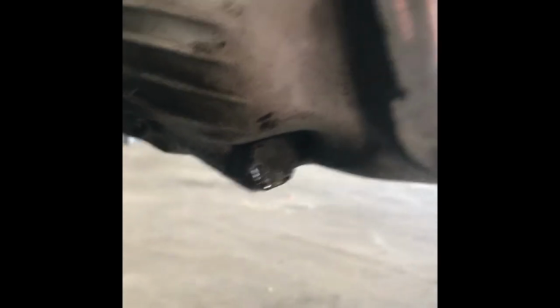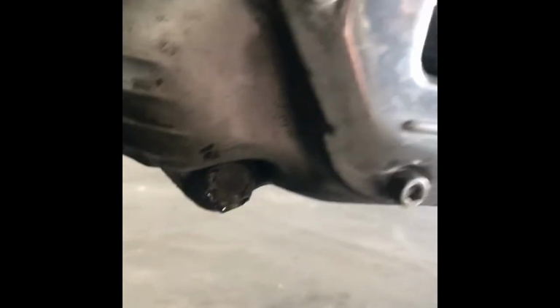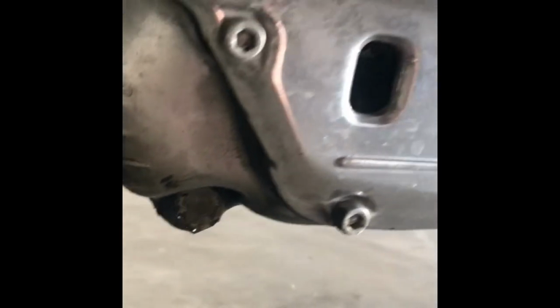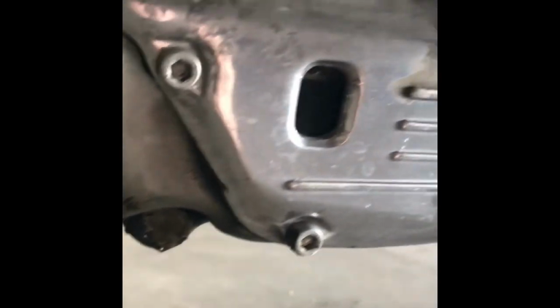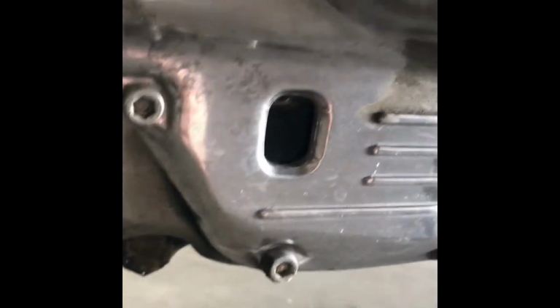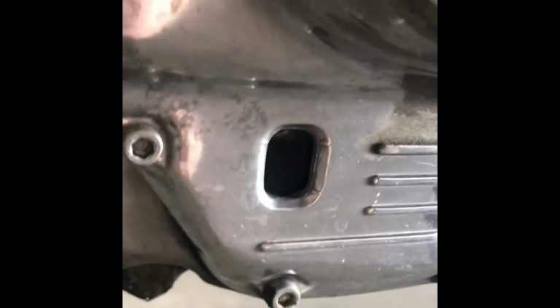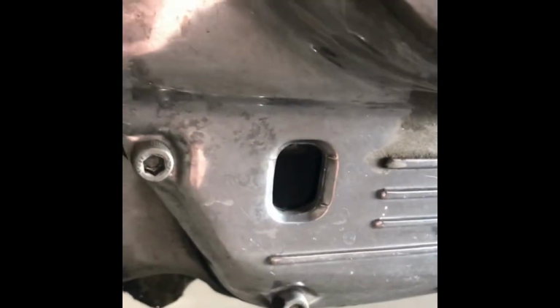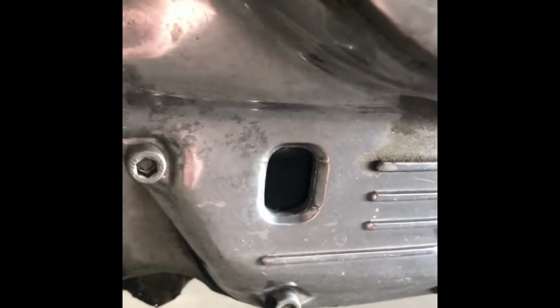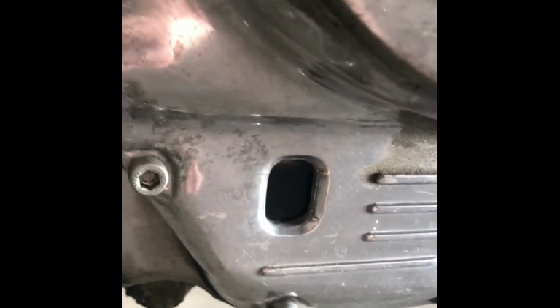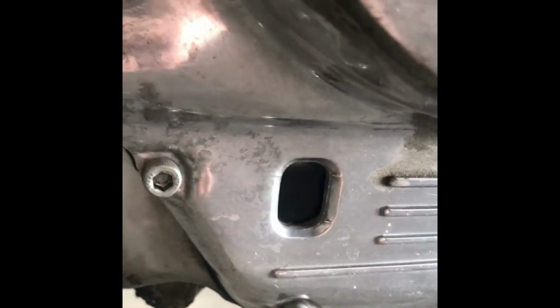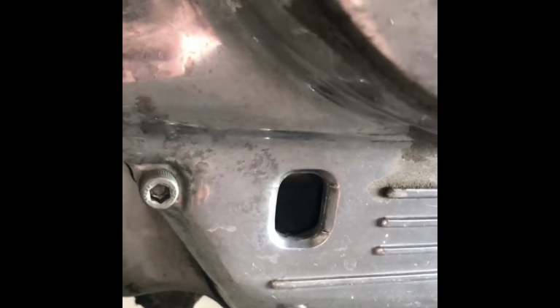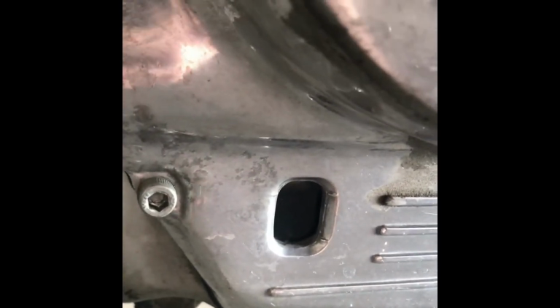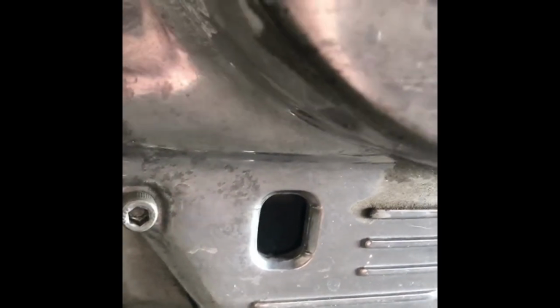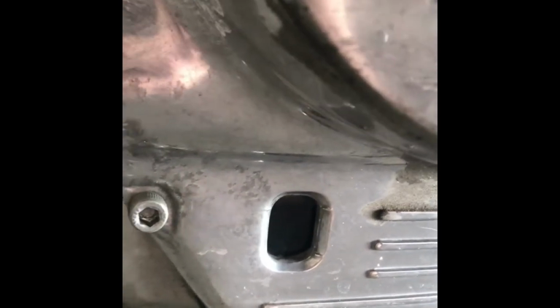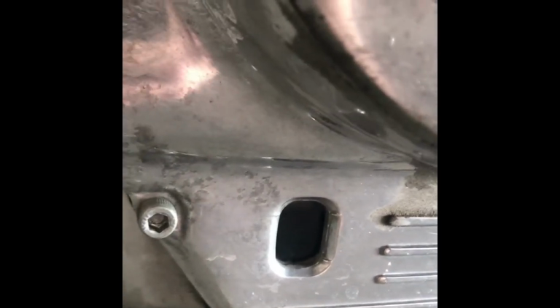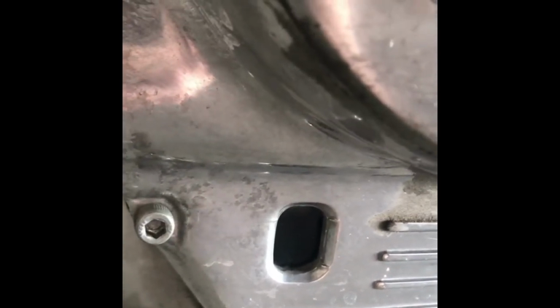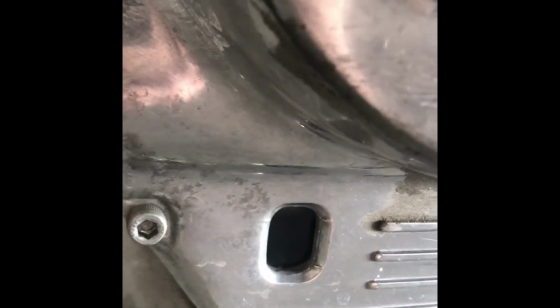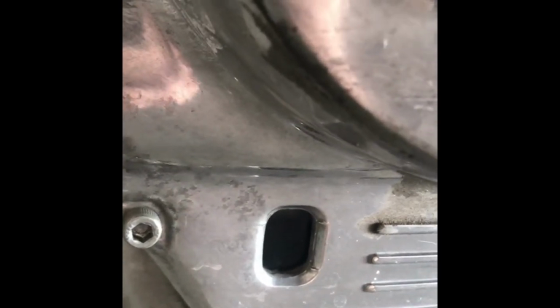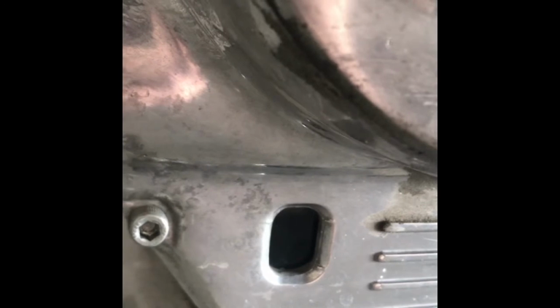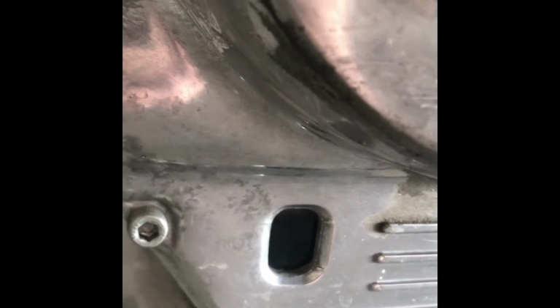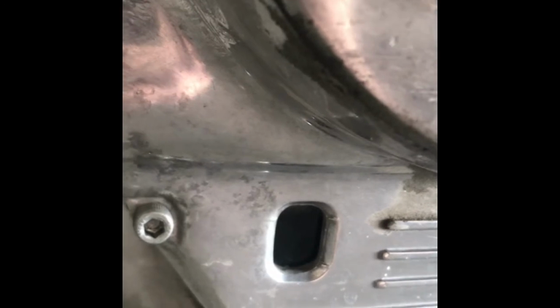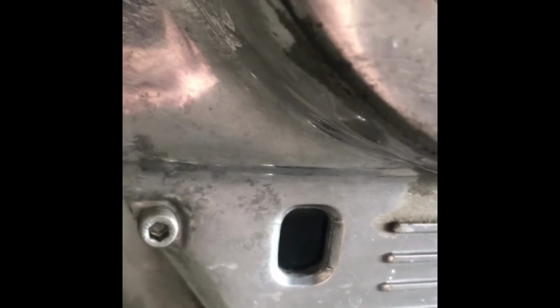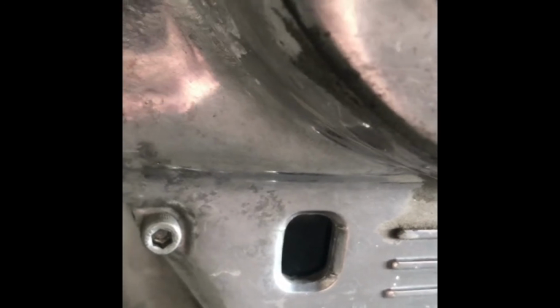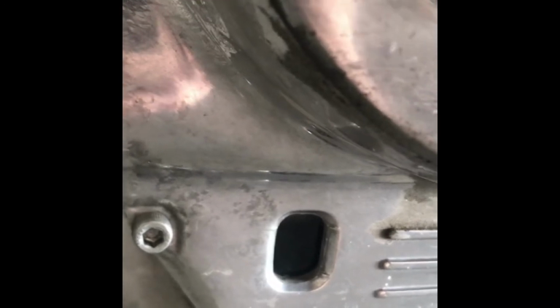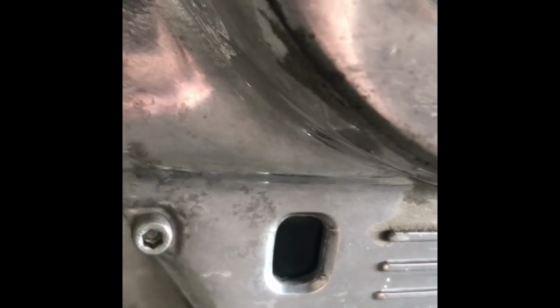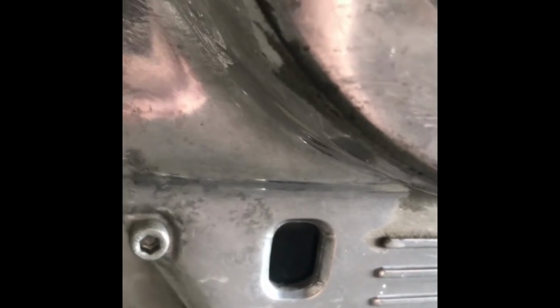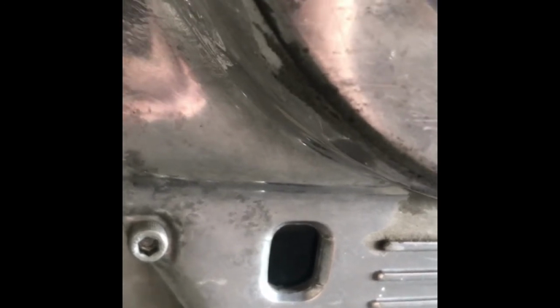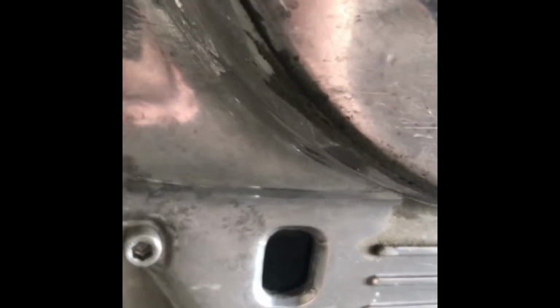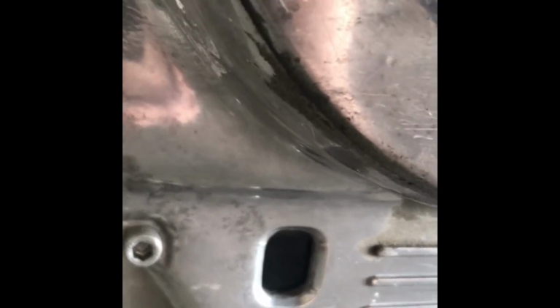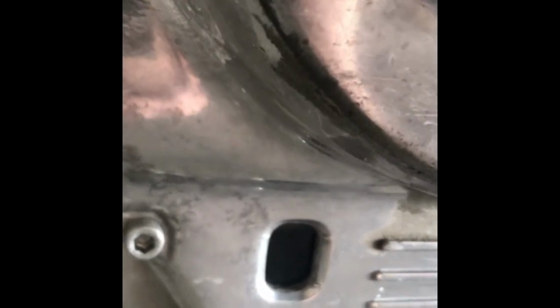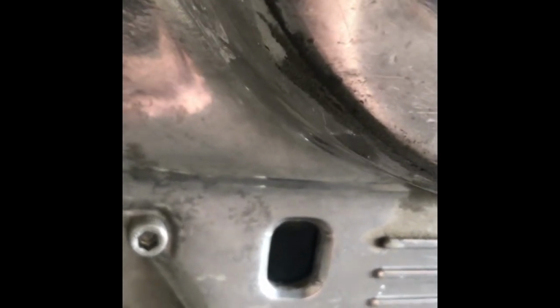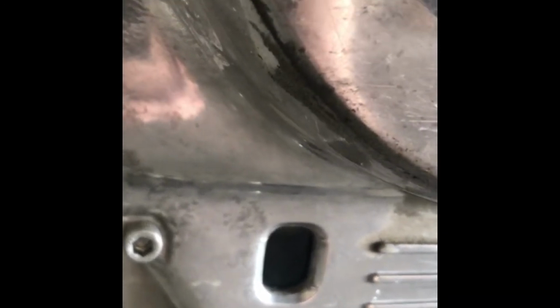And then third is the viewing glass just in here. So when we're pouring the new oil in, we'll be able to see how much is going into the oil tank through this window.